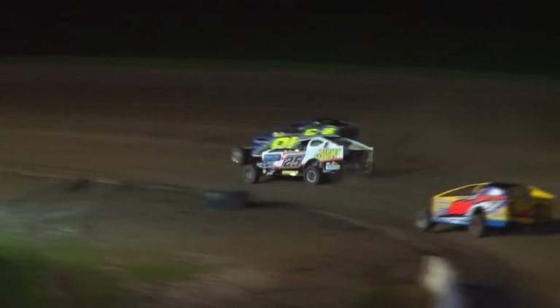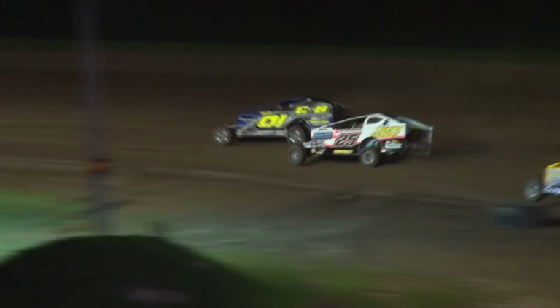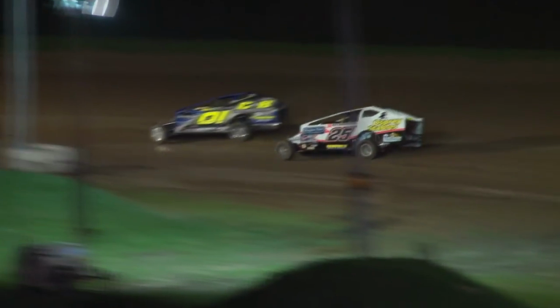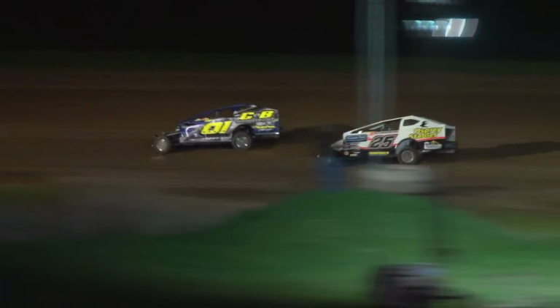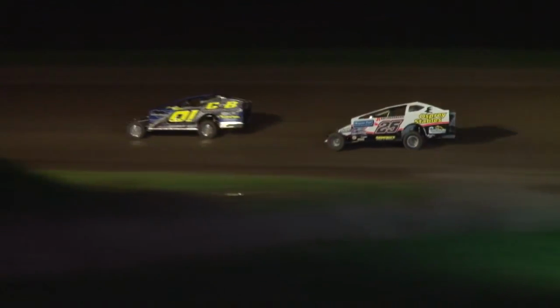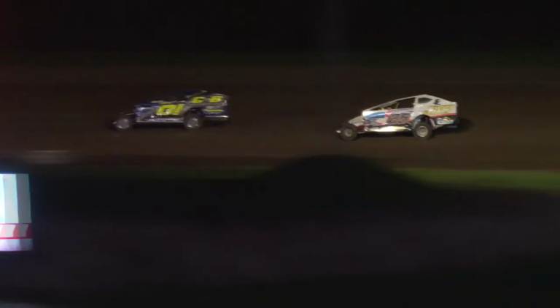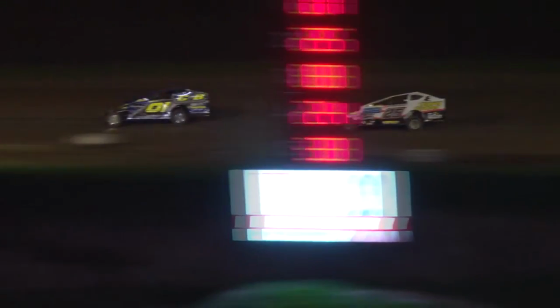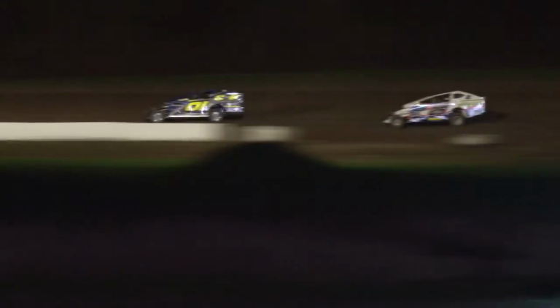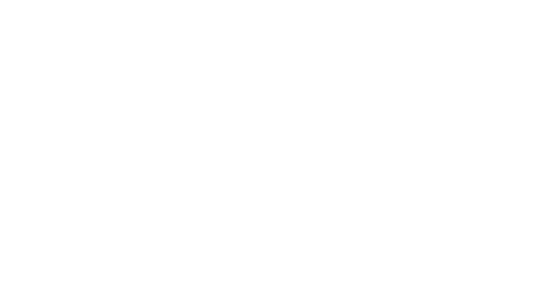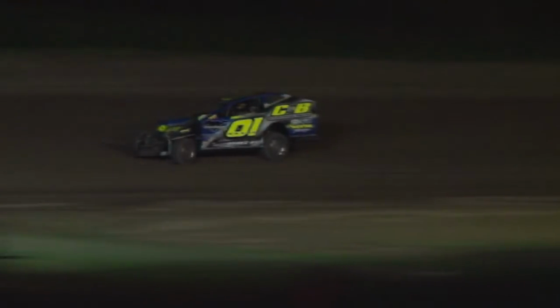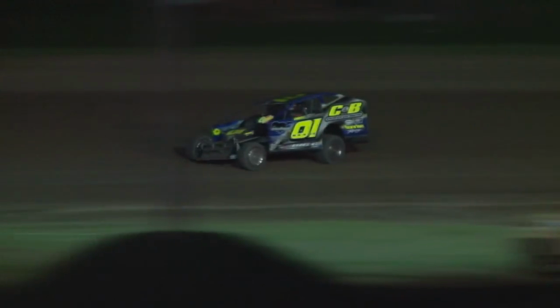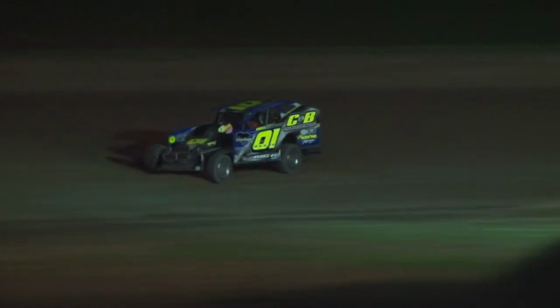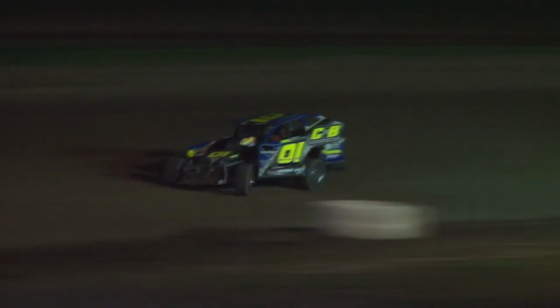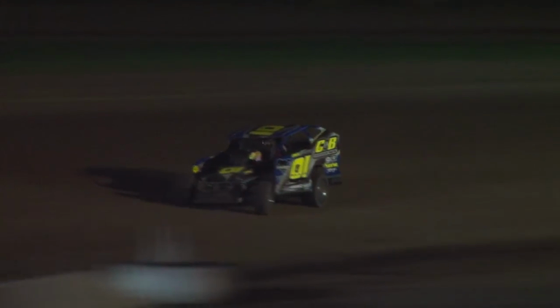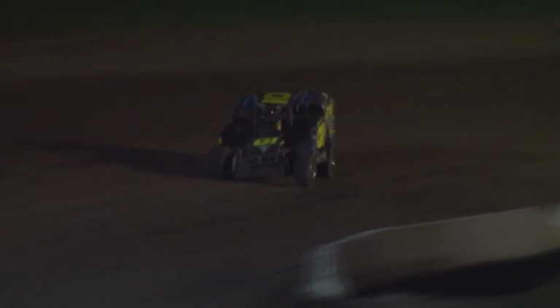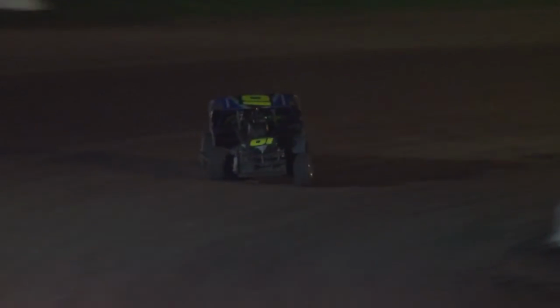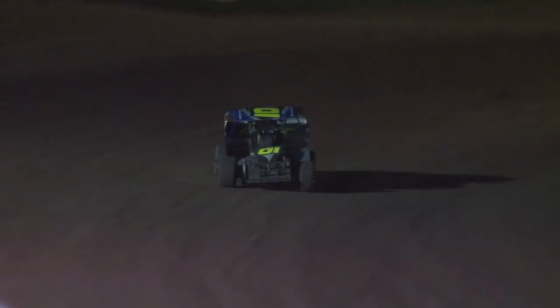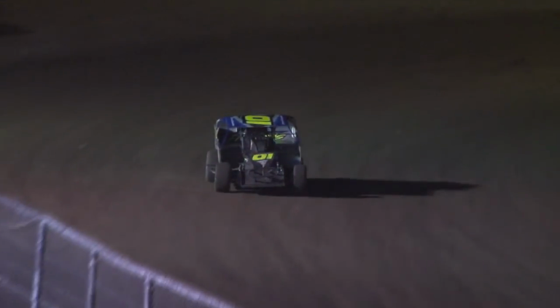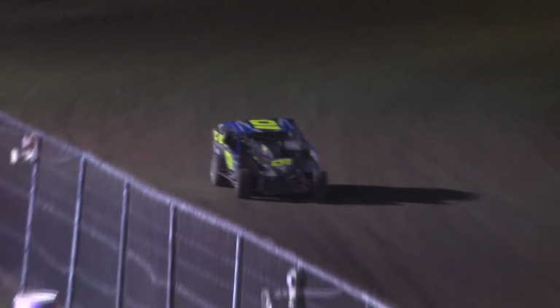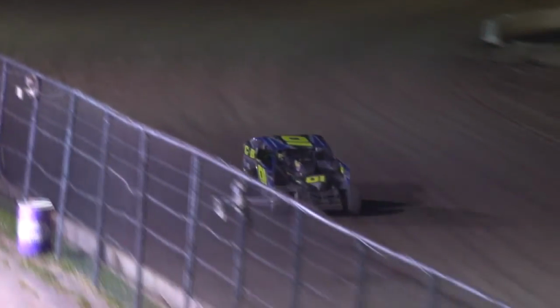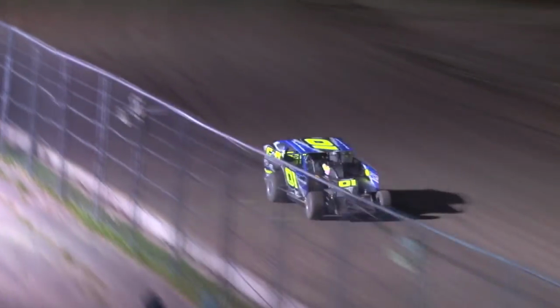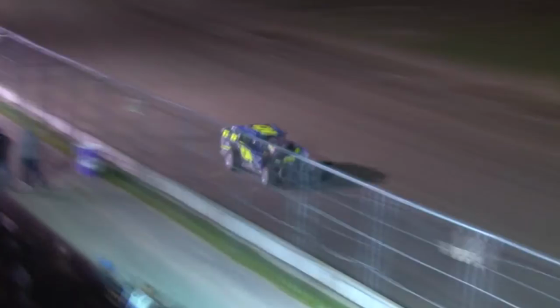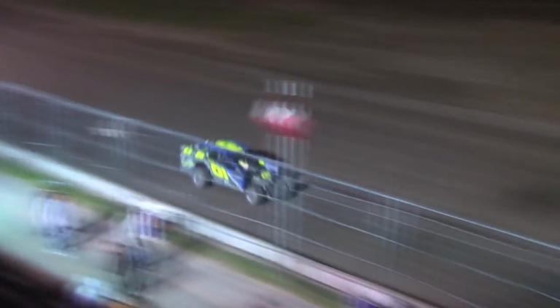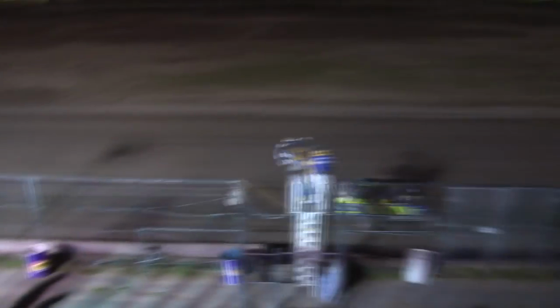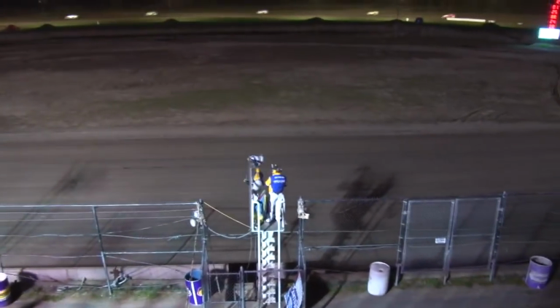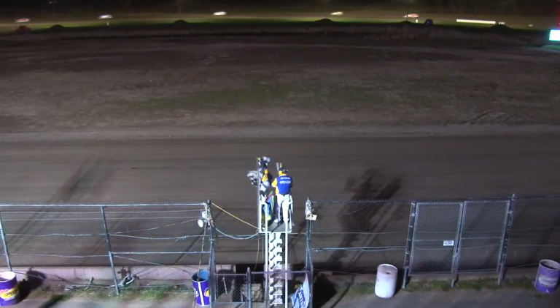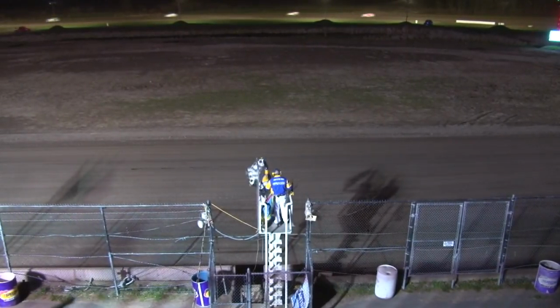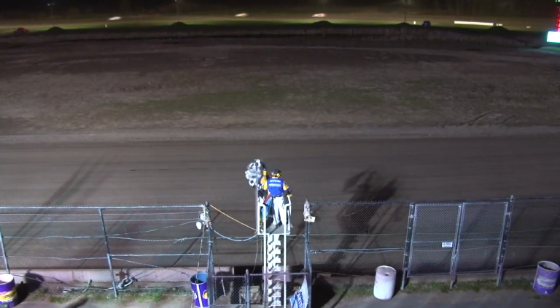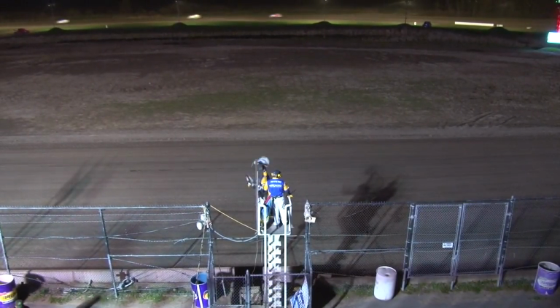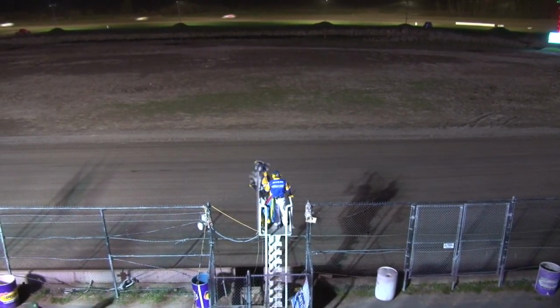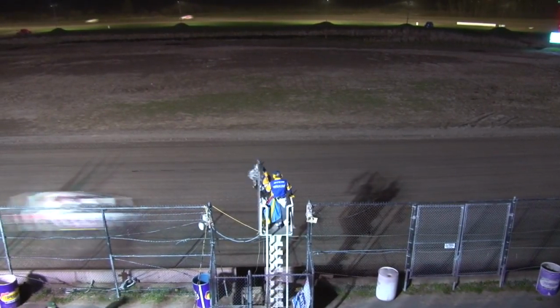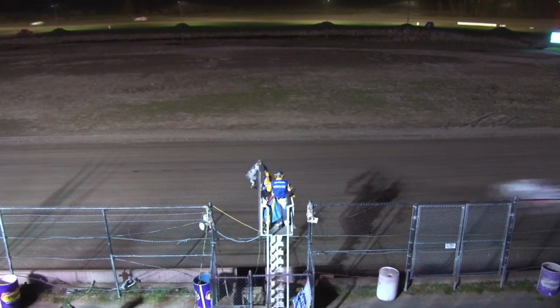His first year in a small block modified. 19-second lap. Coming down for the final time — the double checkers are out, waiting for young Chris Rabbie. Rabbie; Harrington will be second.